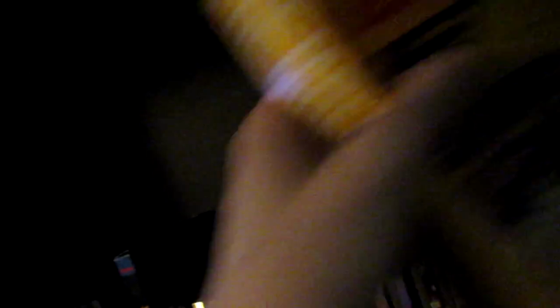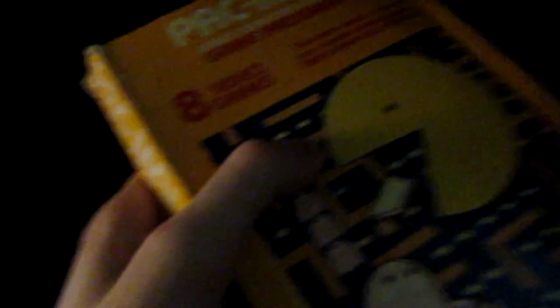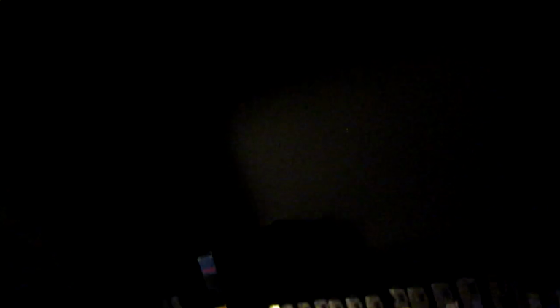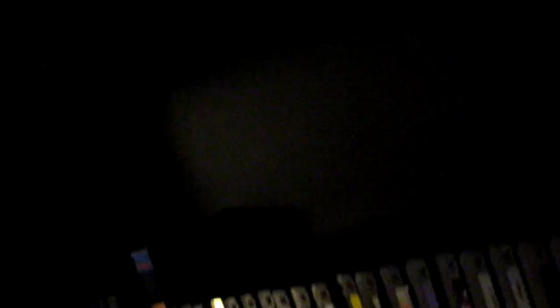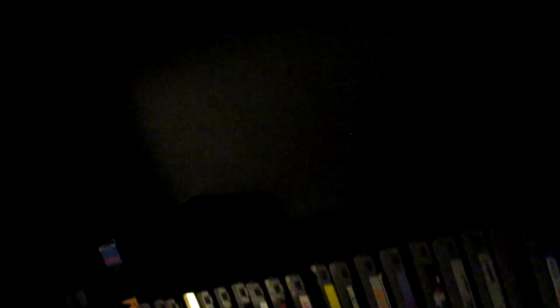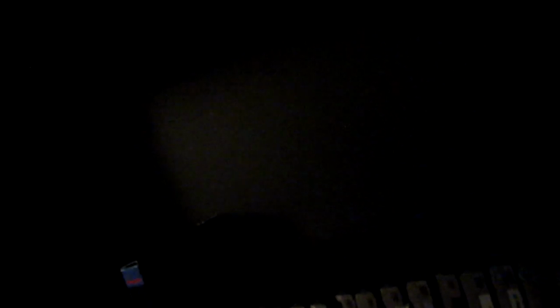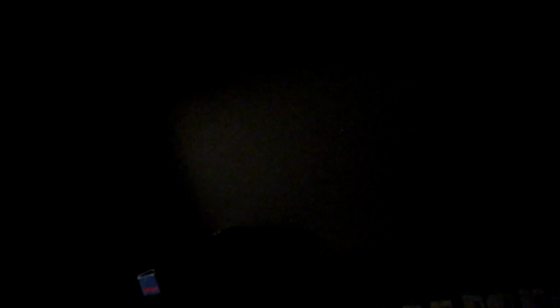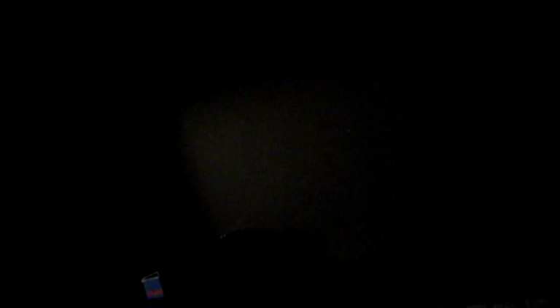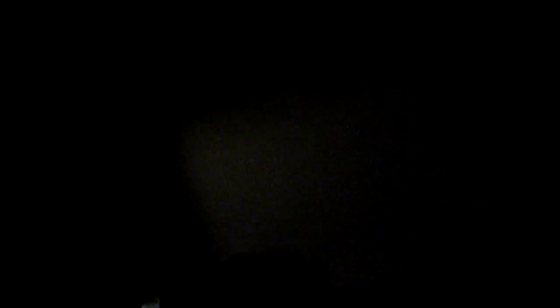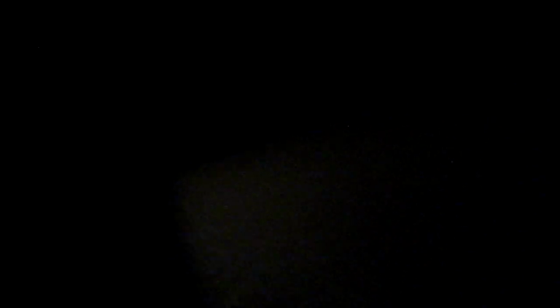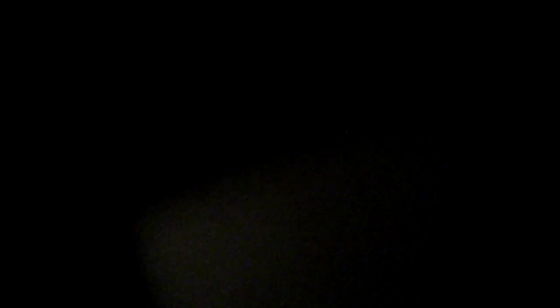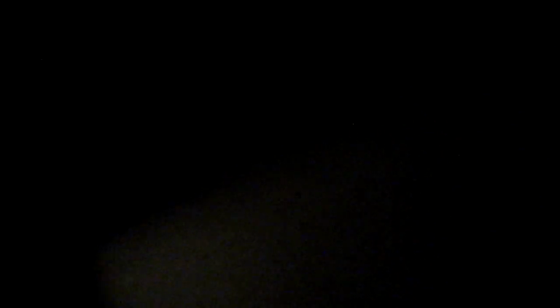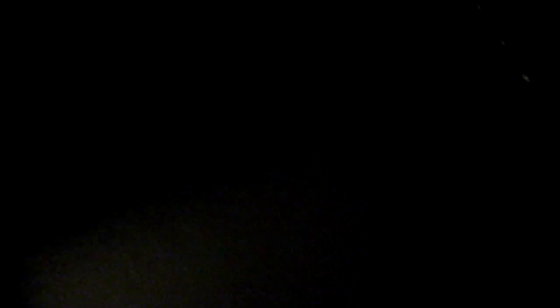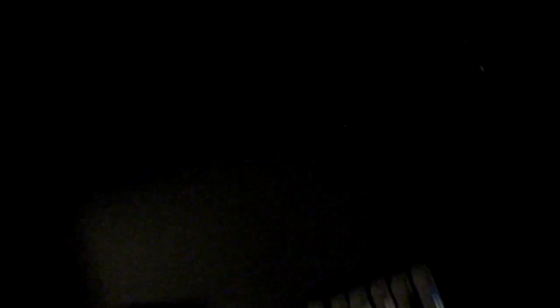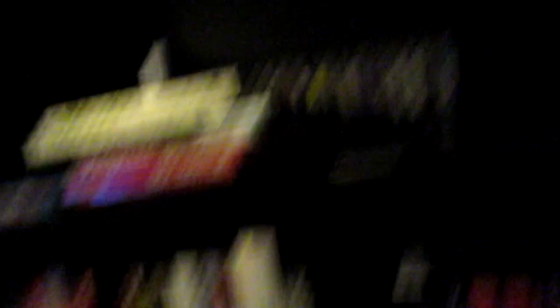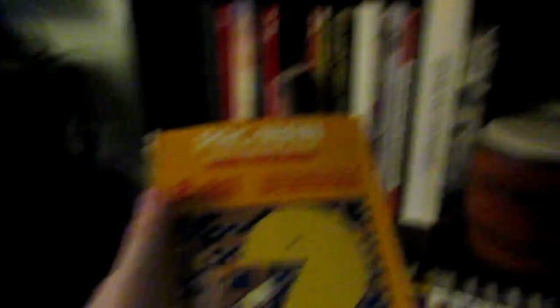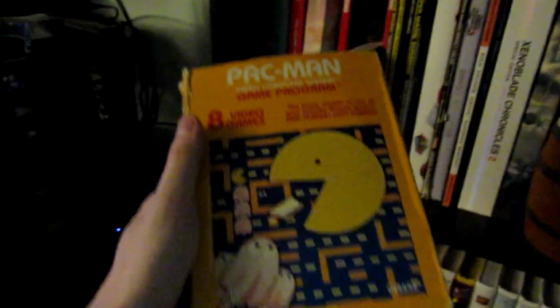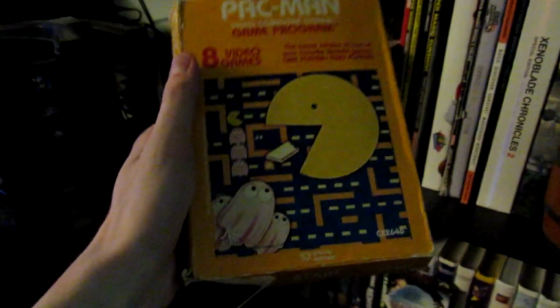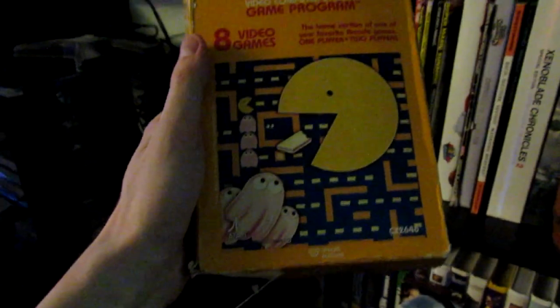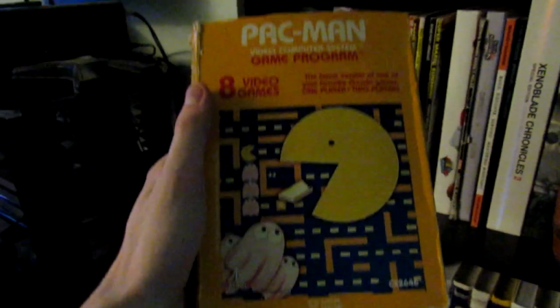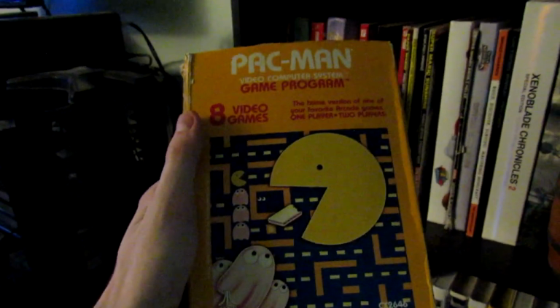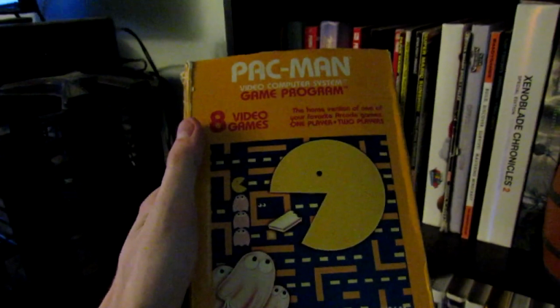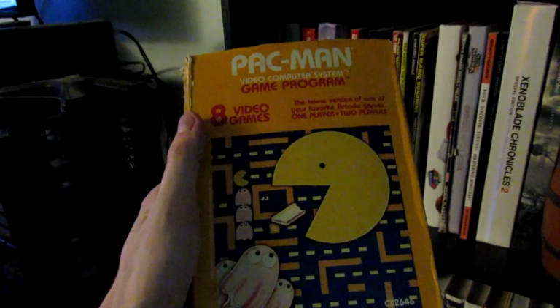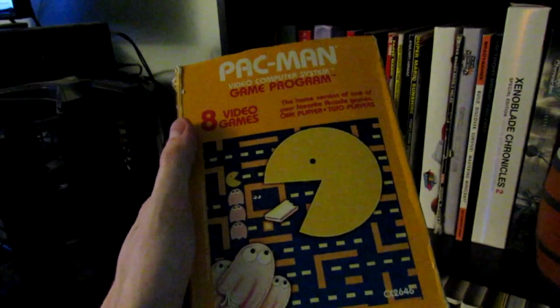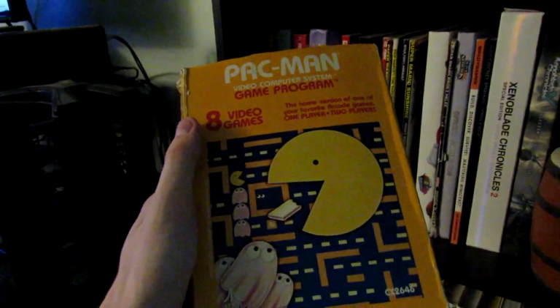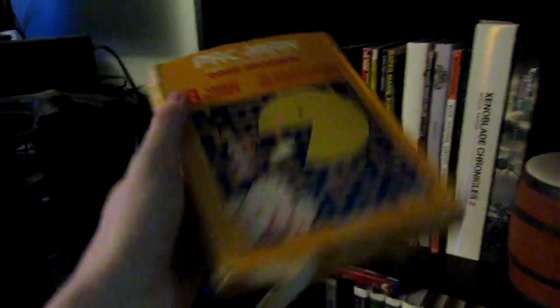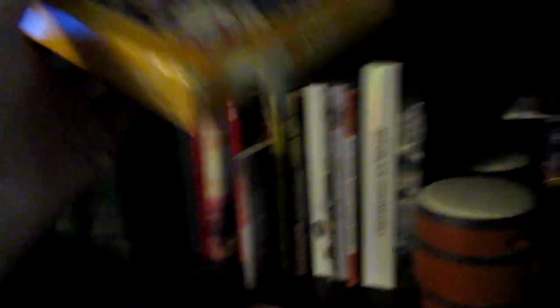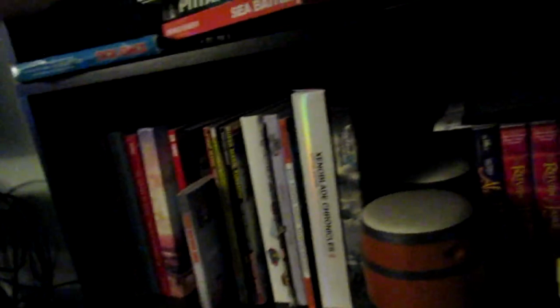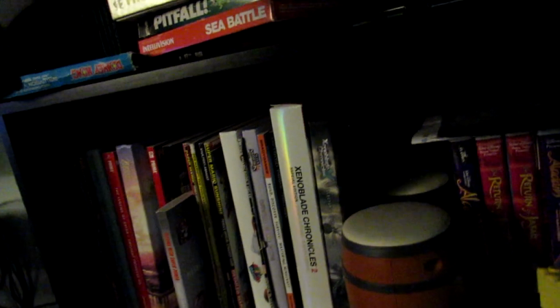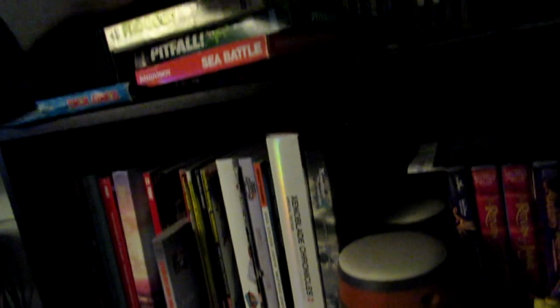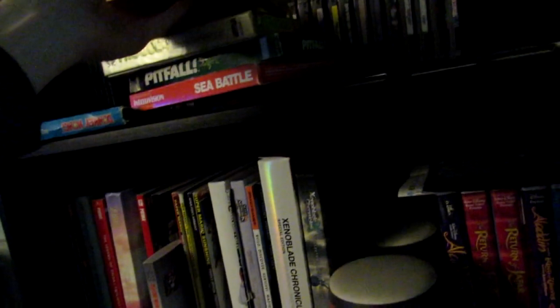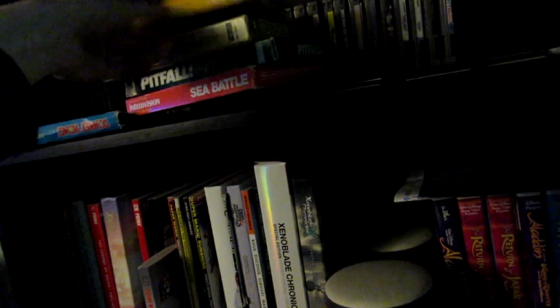And the only Atari 2600 game I have — even though I don't have an Atari 2600 yet — is Pac-Man.